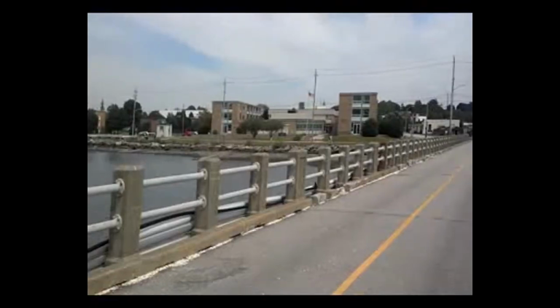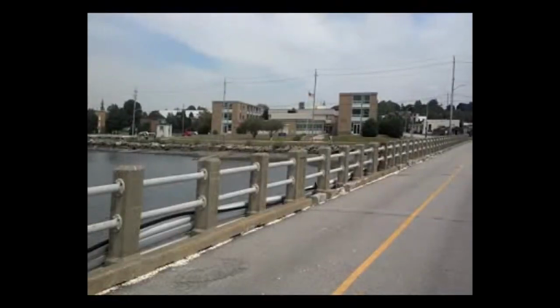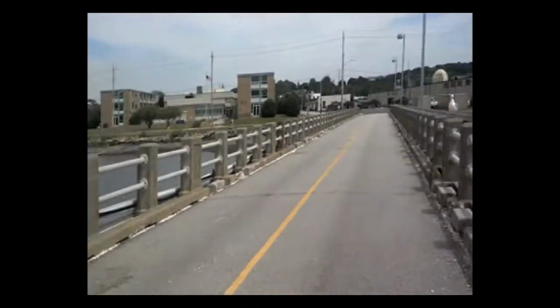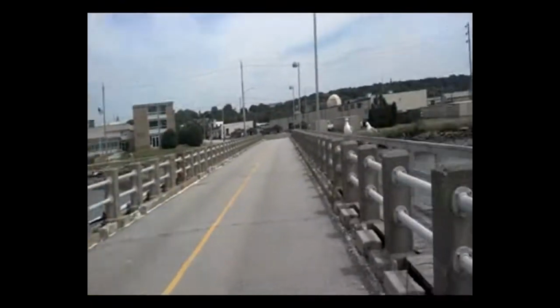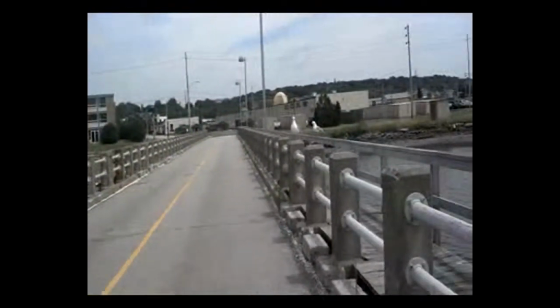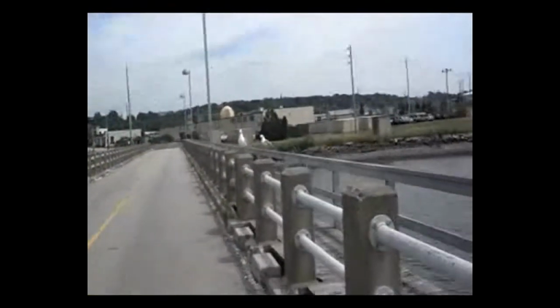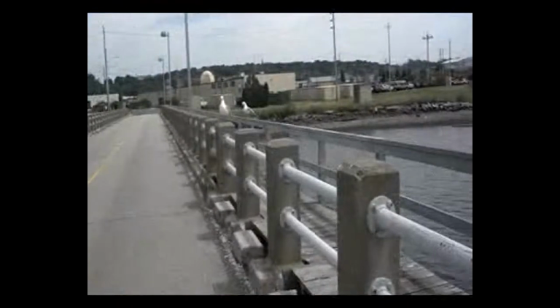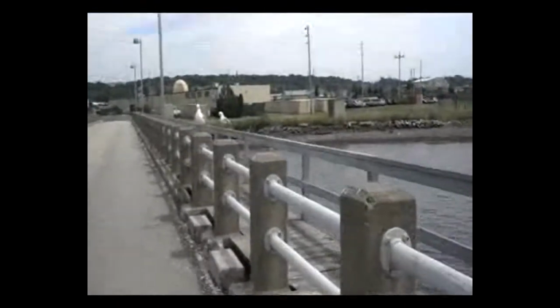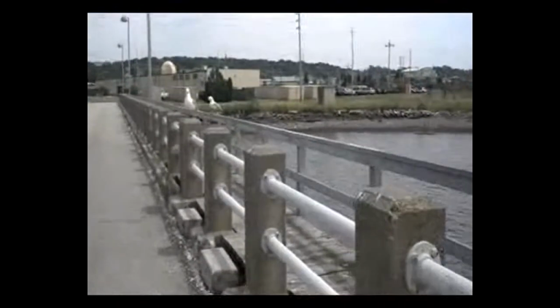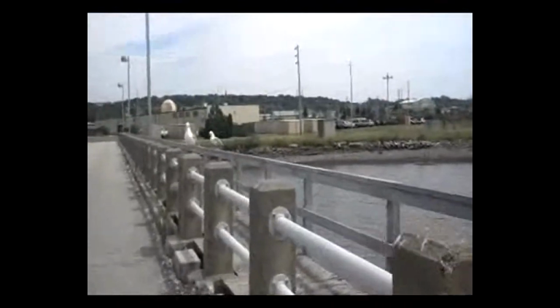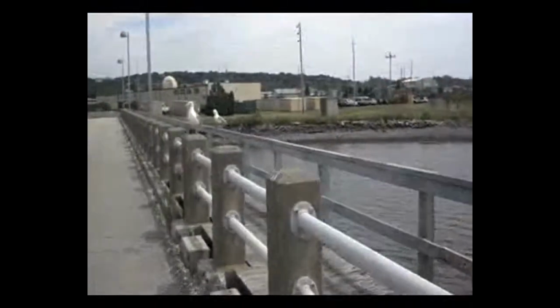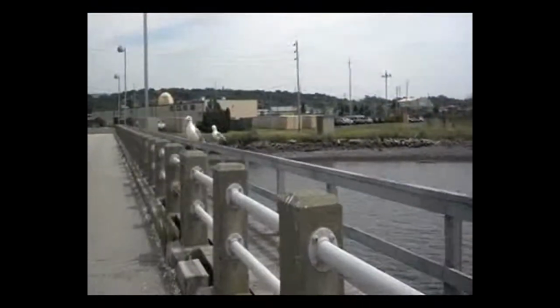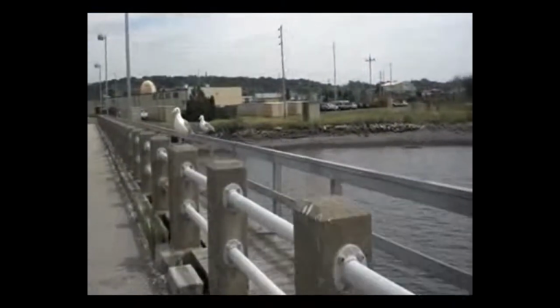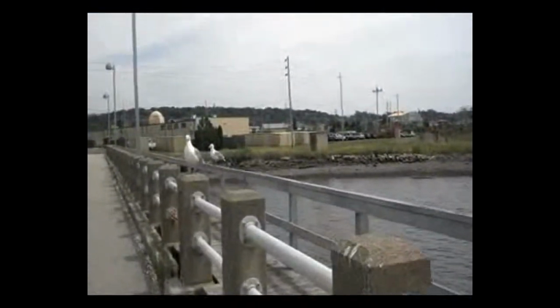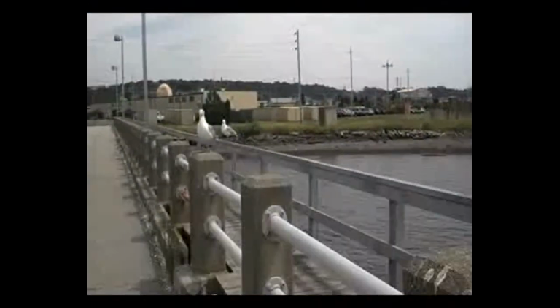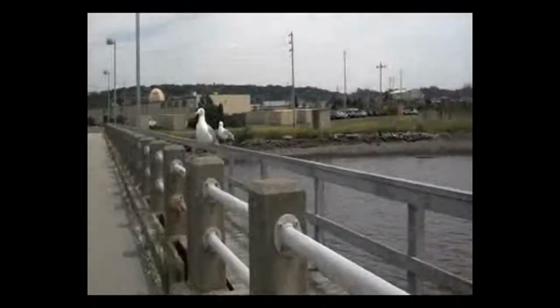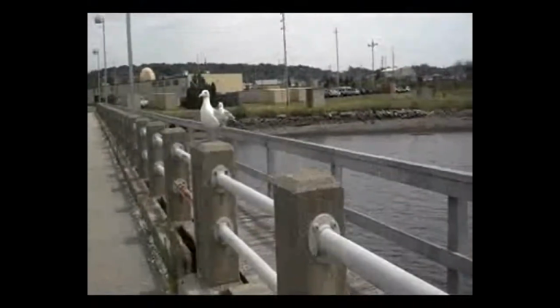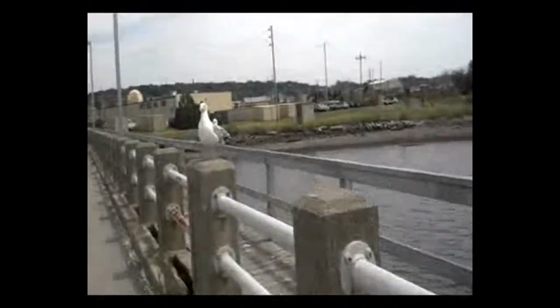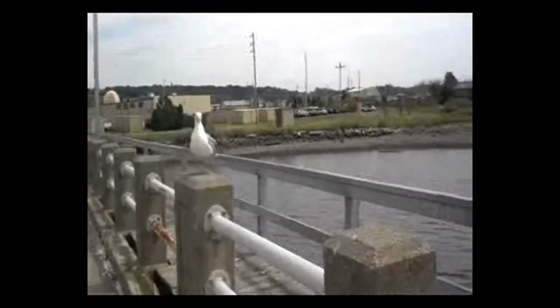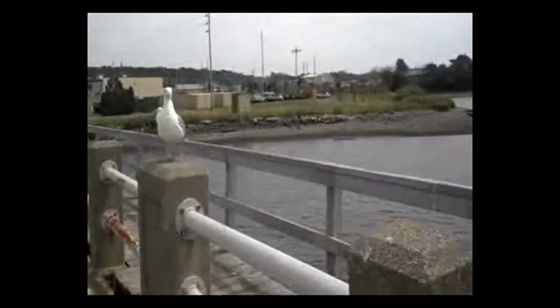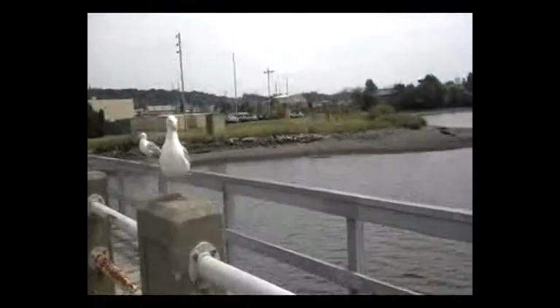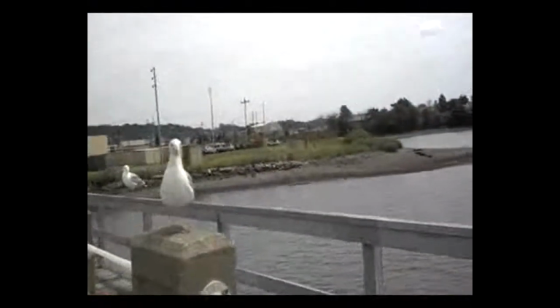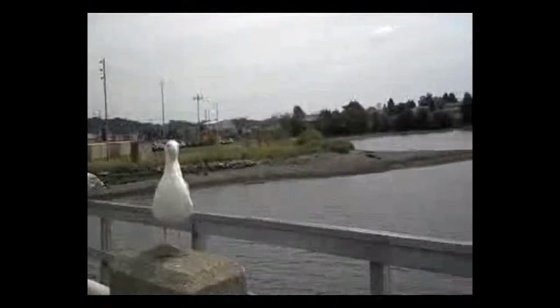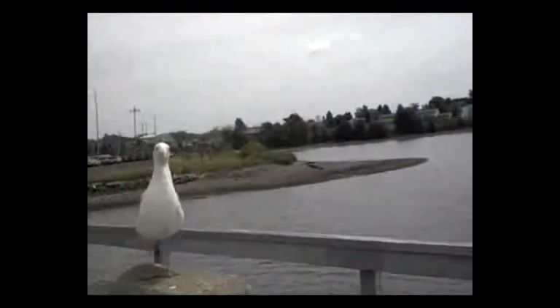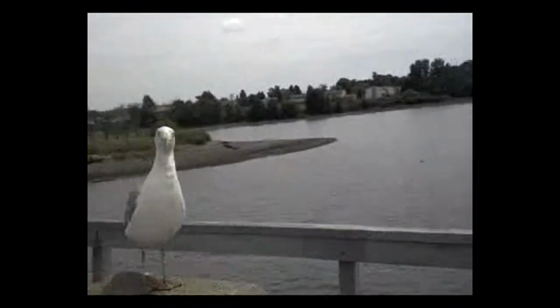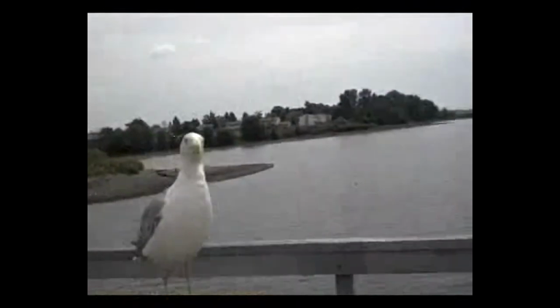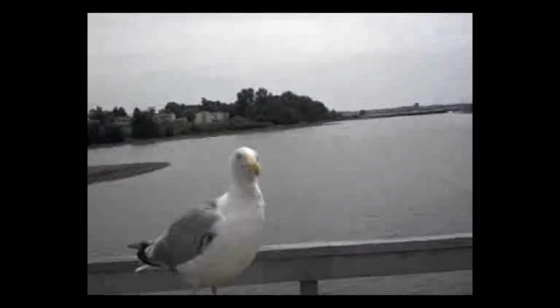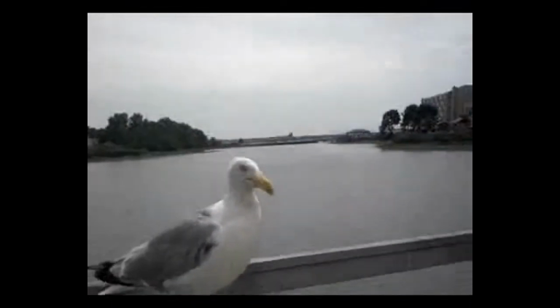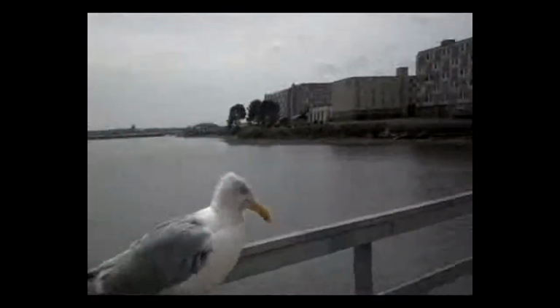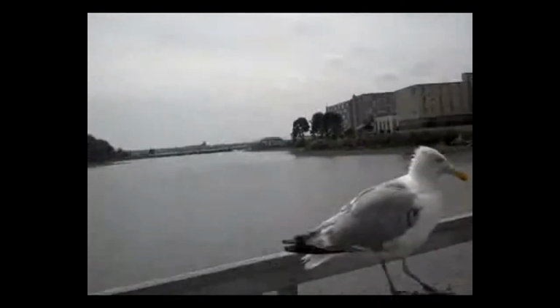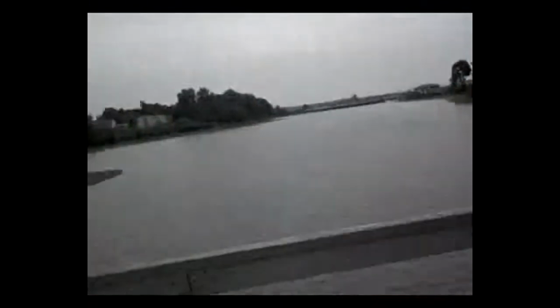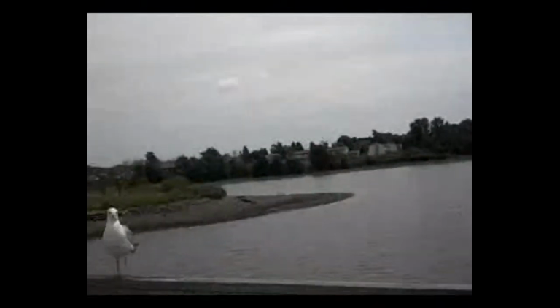Walk to school. Usually there's some guys sitting out here — big, ugly birds.